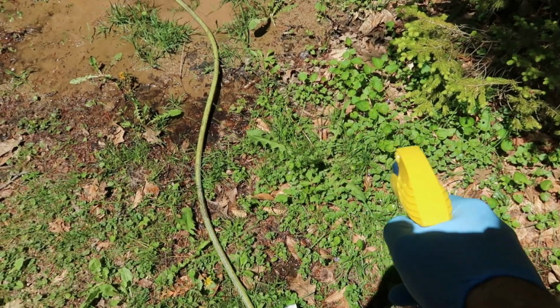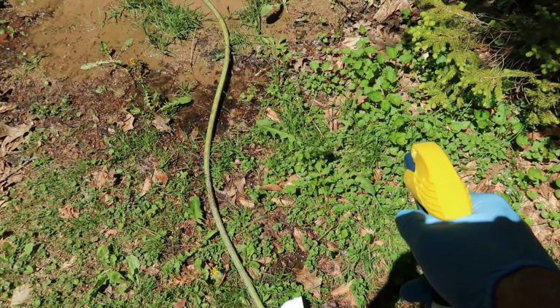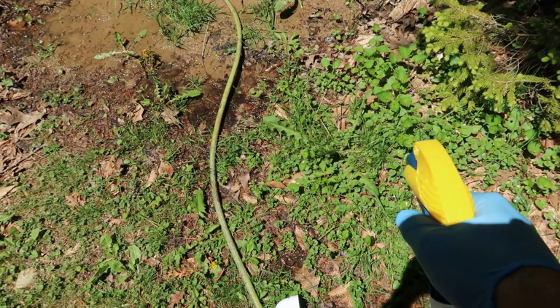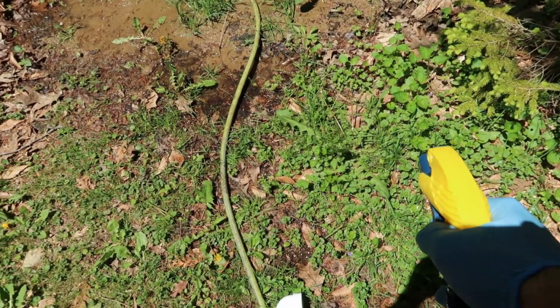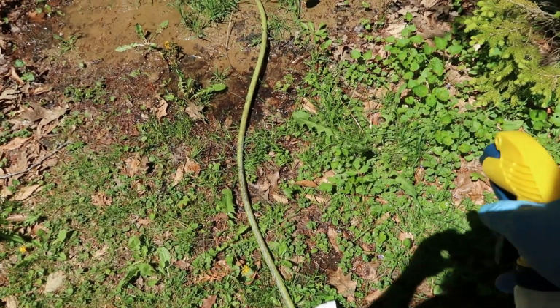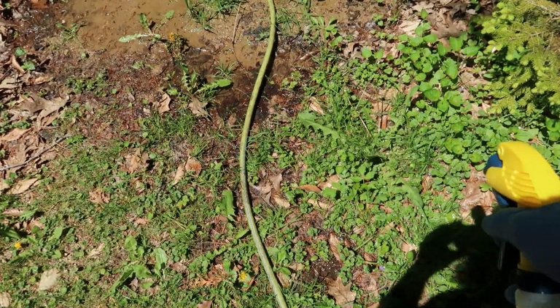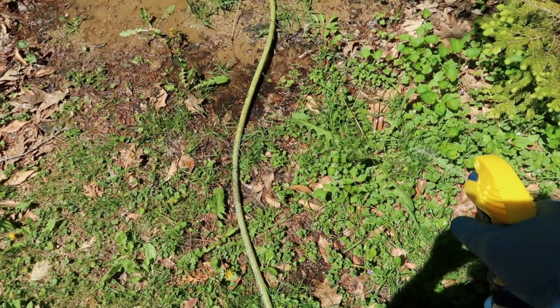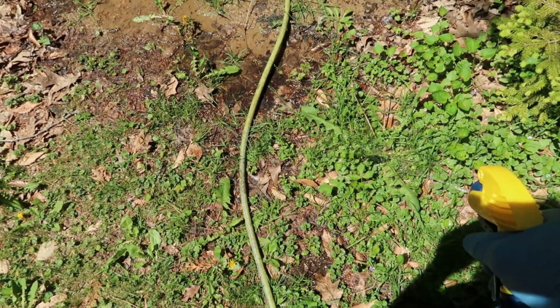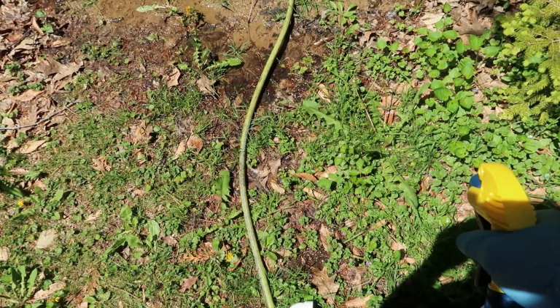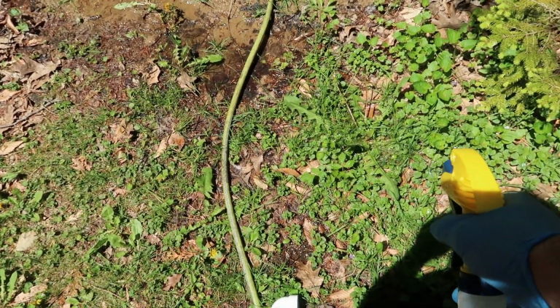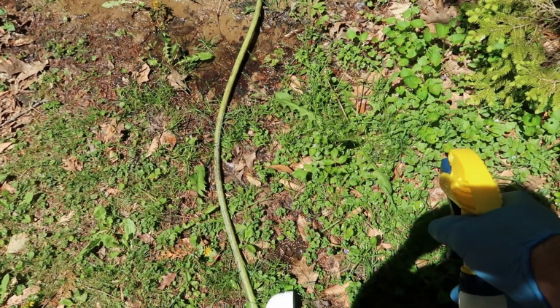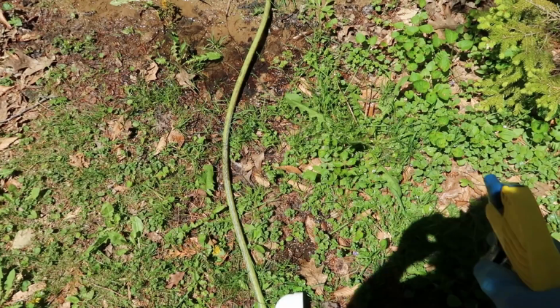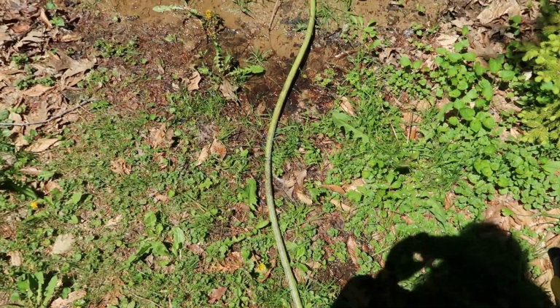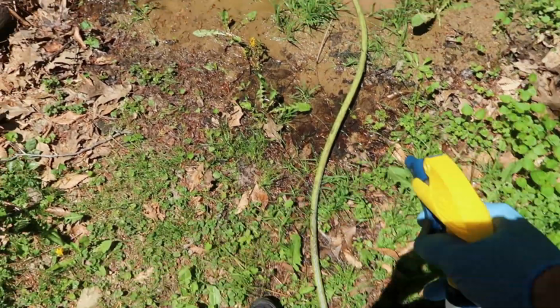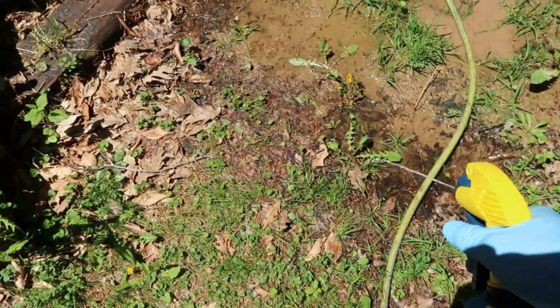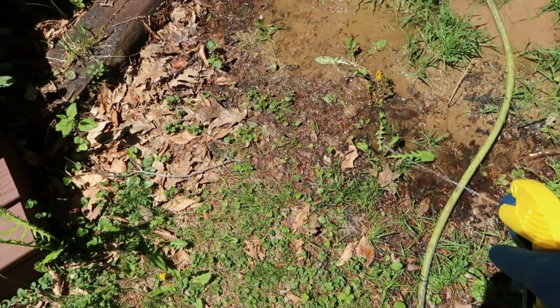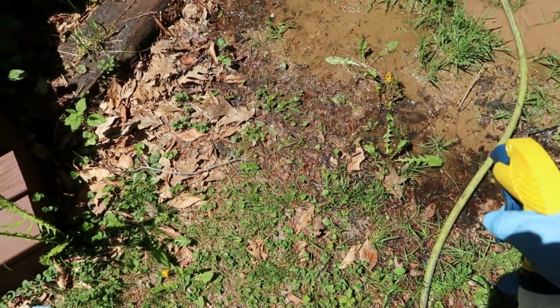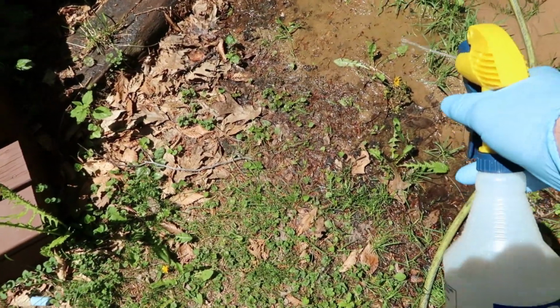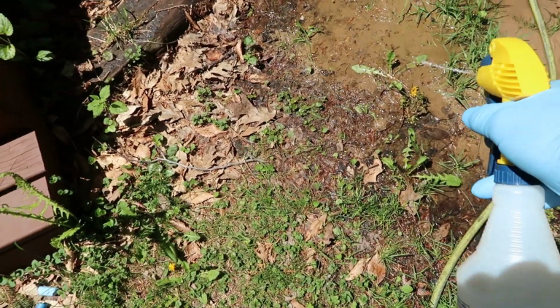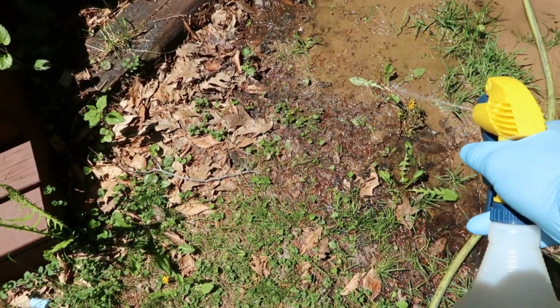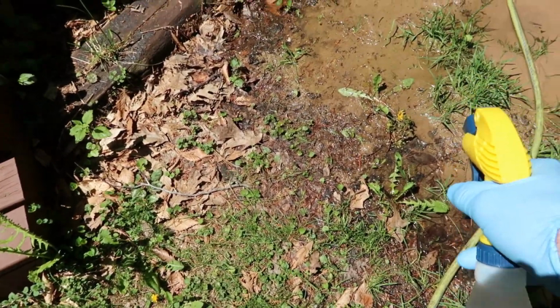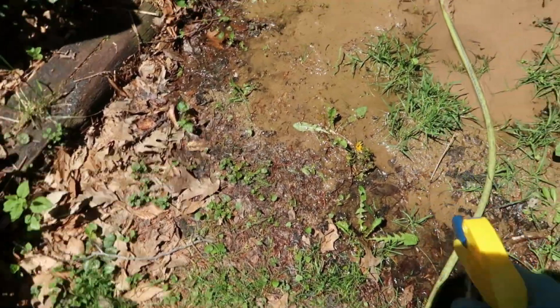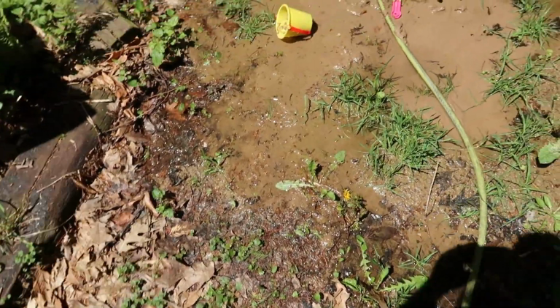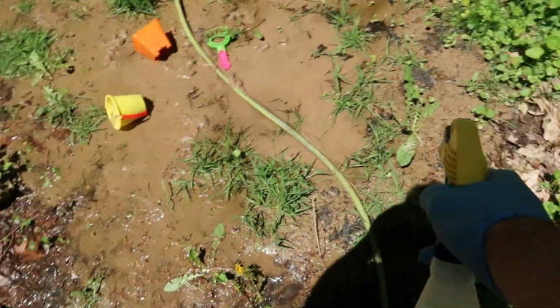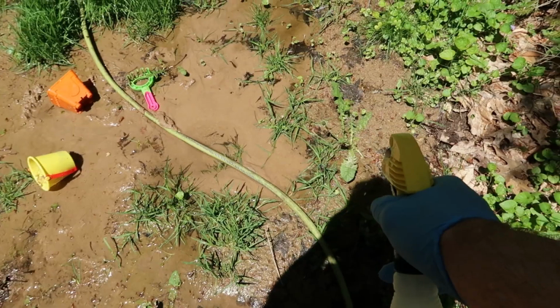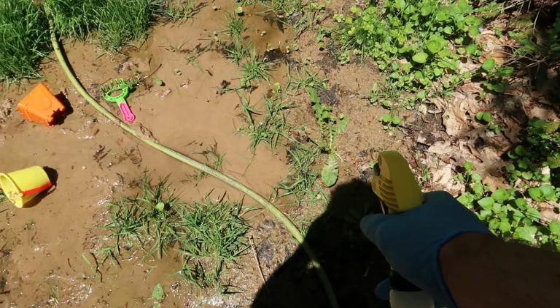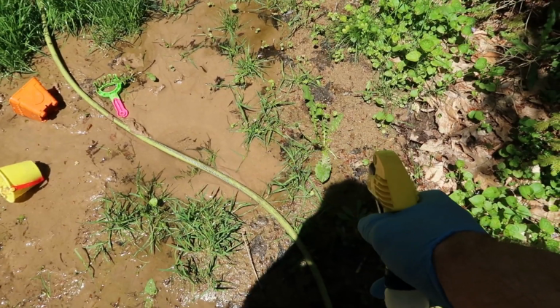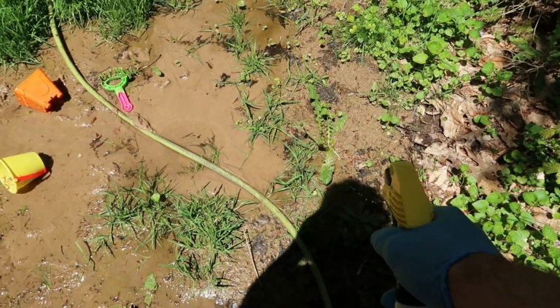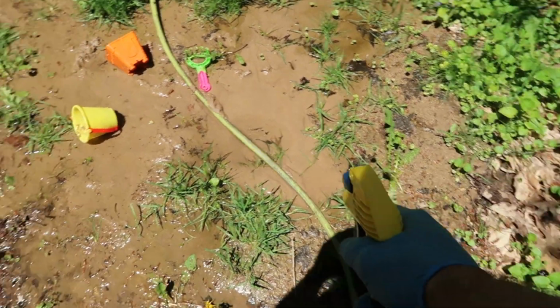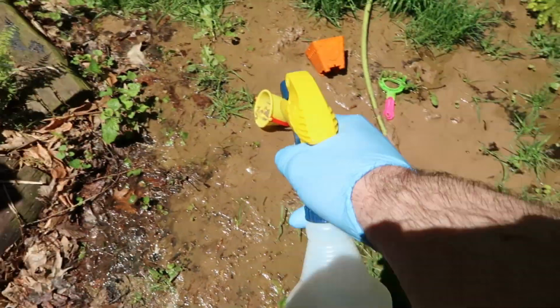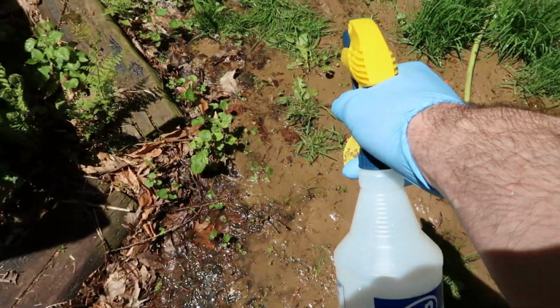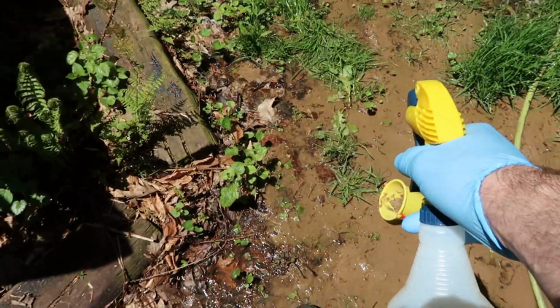The good thing about the muriatic acid is you just spray it right on the weed and move on. Spray on the weed, move on. I am just going to keep spraying as I go. Just aim for the base of the weed.